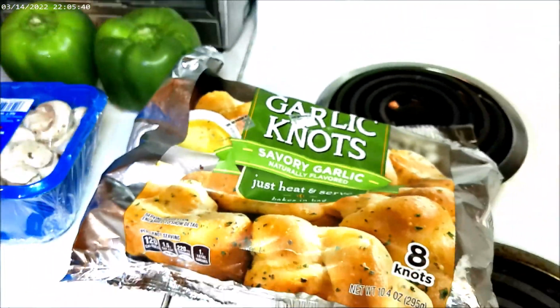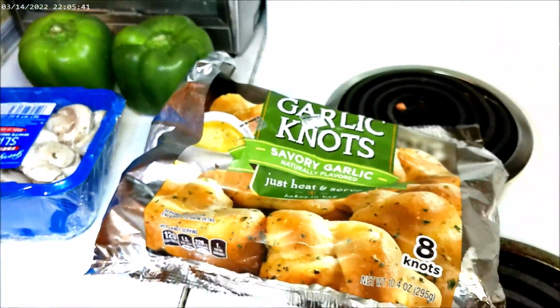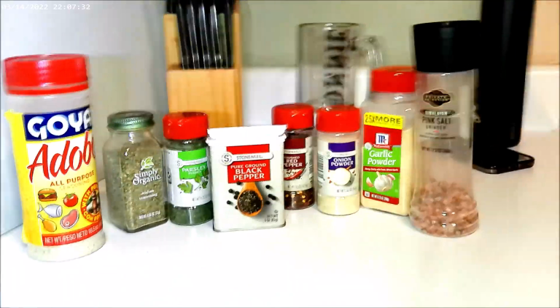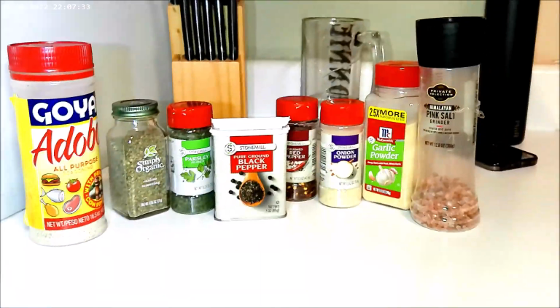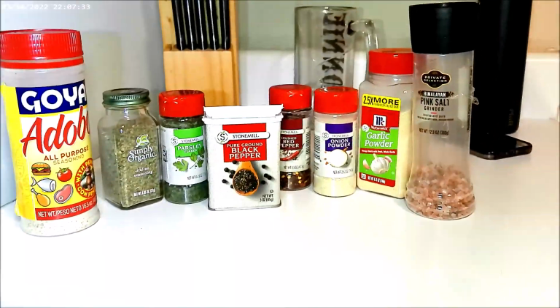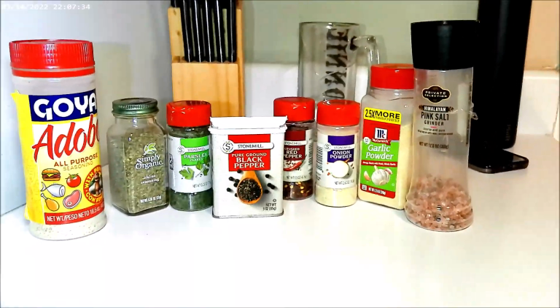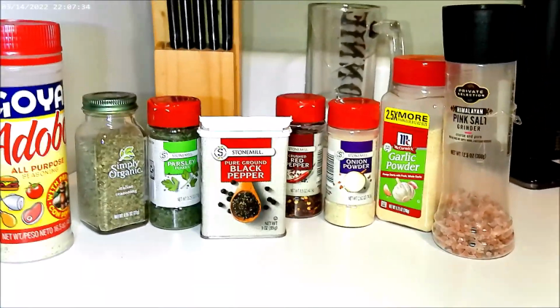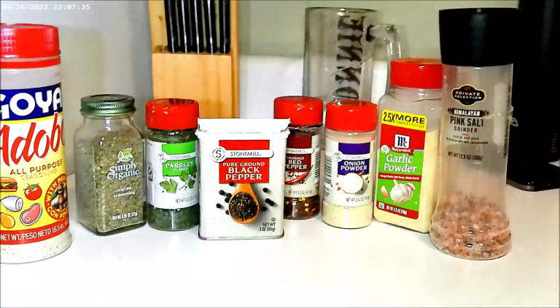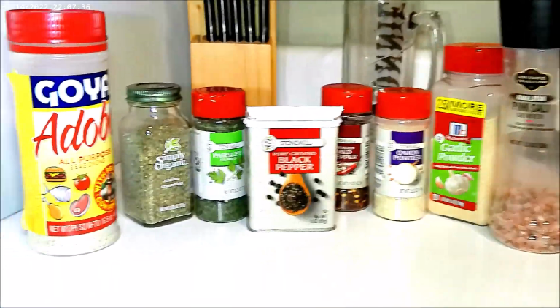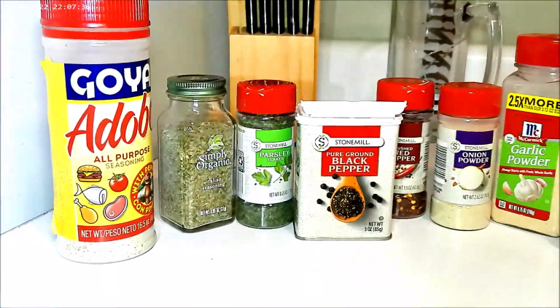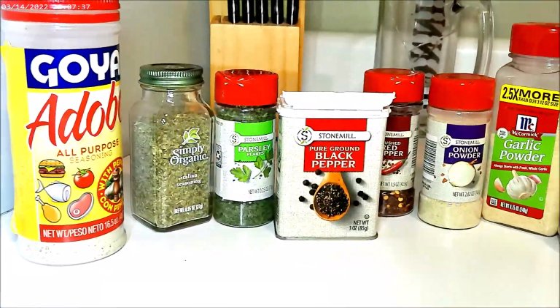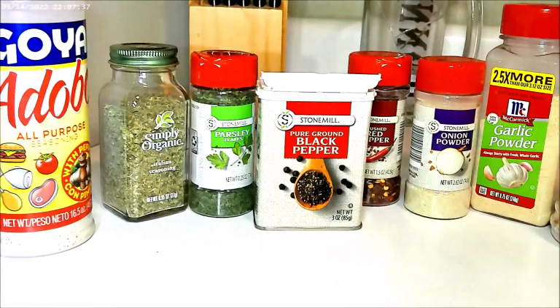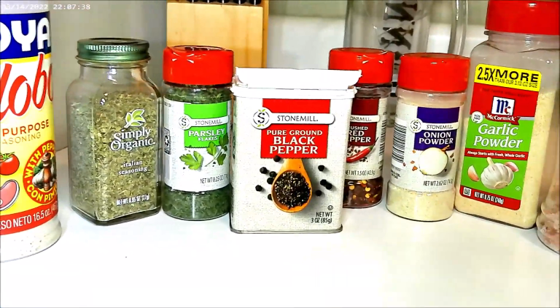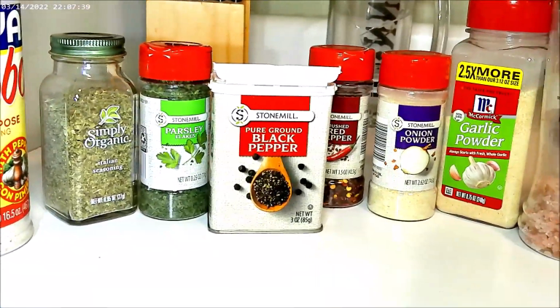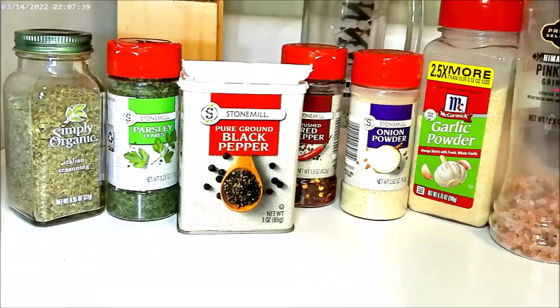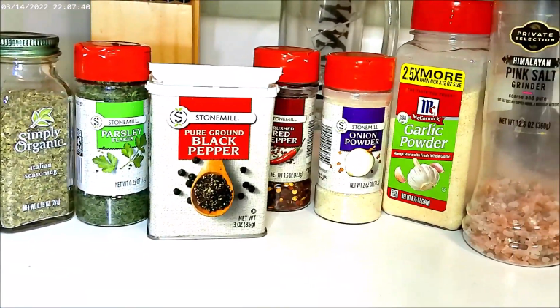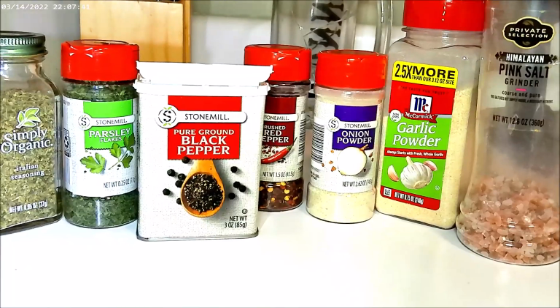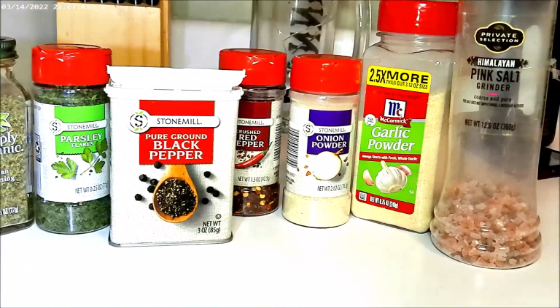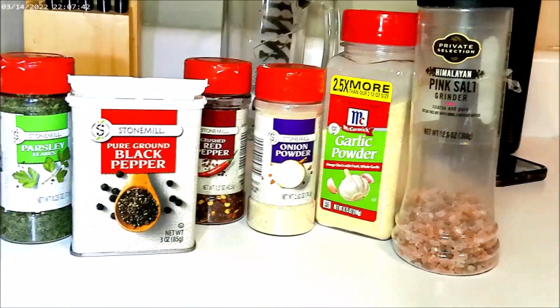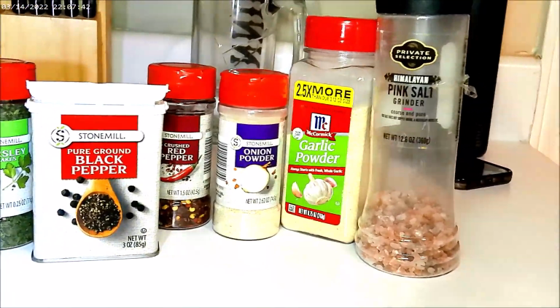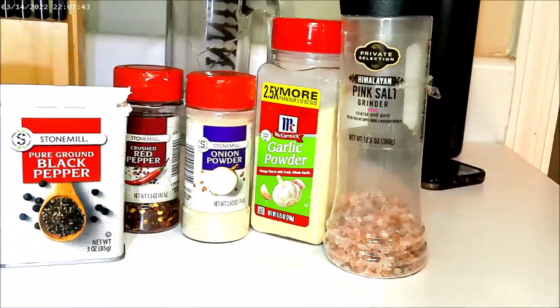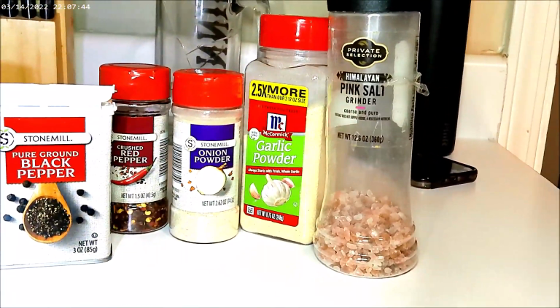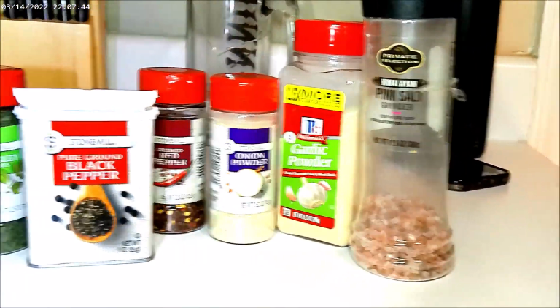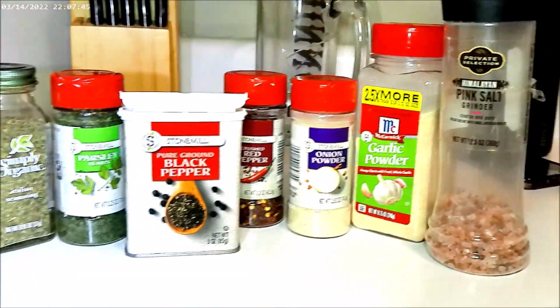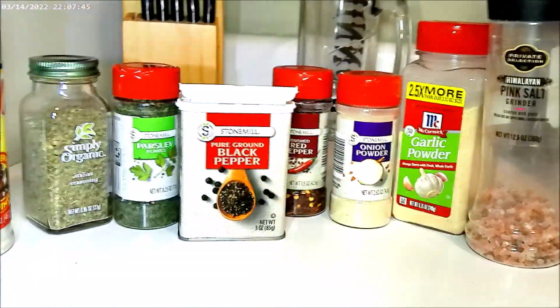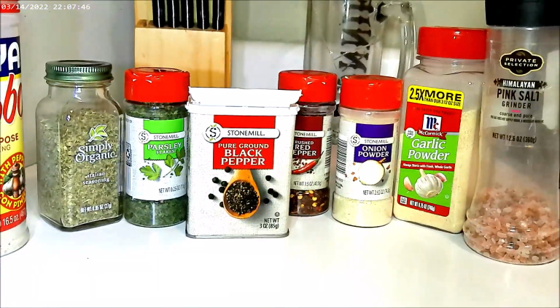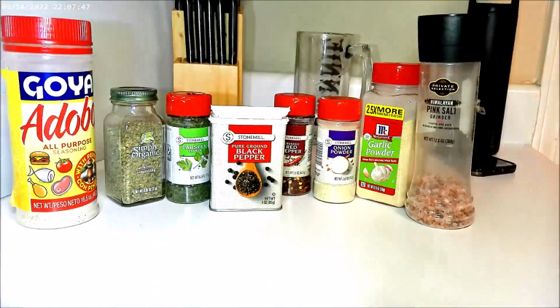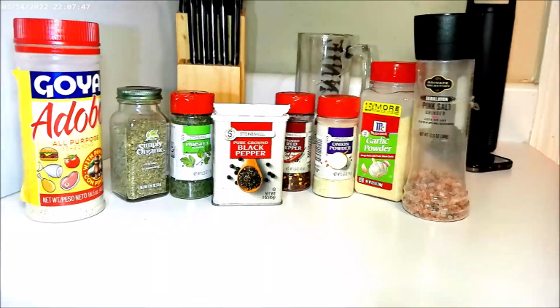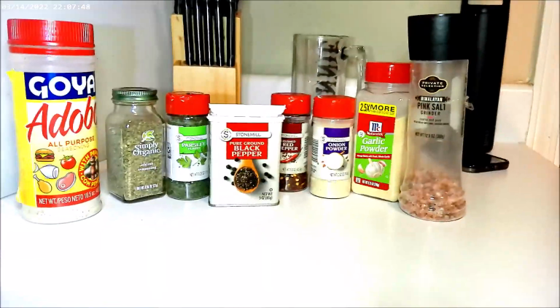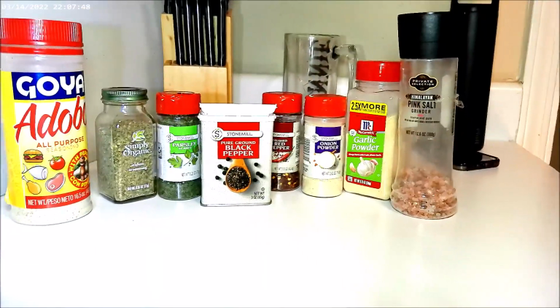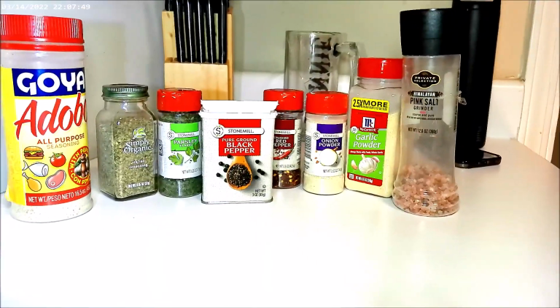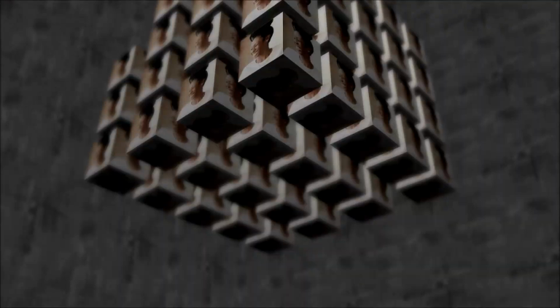So then we have the seasonings: the all-purpose, the Italian, the parsley, the black pepper, the crushed red pepper, the onion powder, the garlic powder, and the pink salt. You see it. Let's get into it.